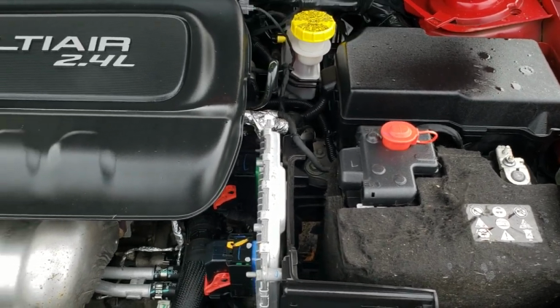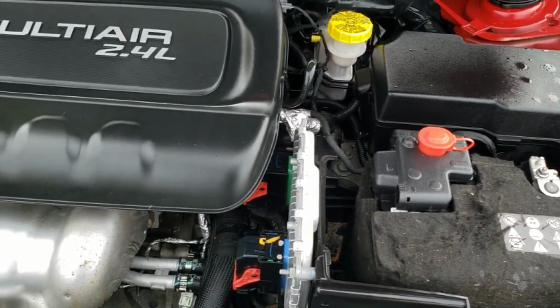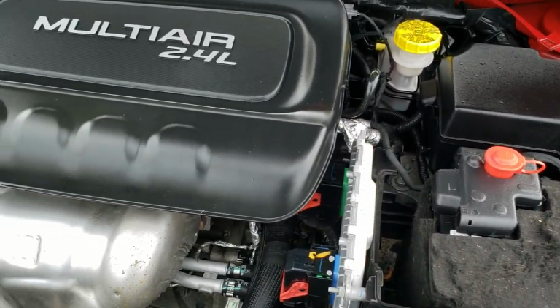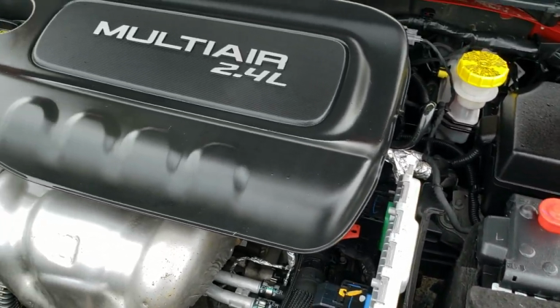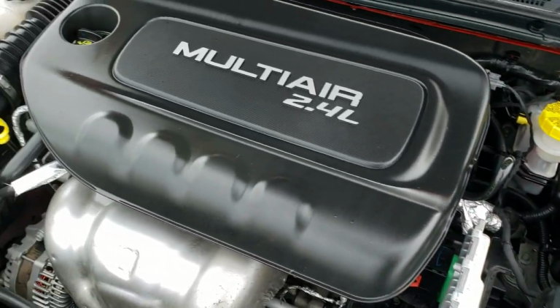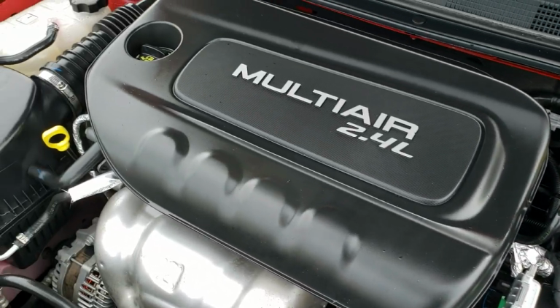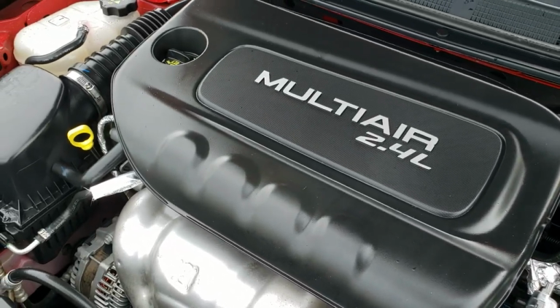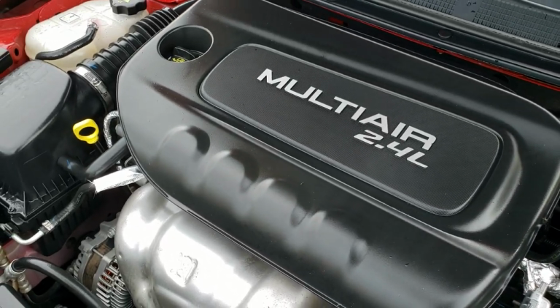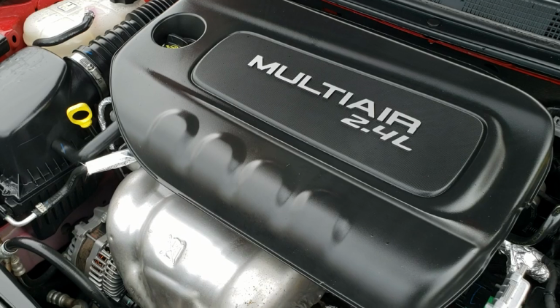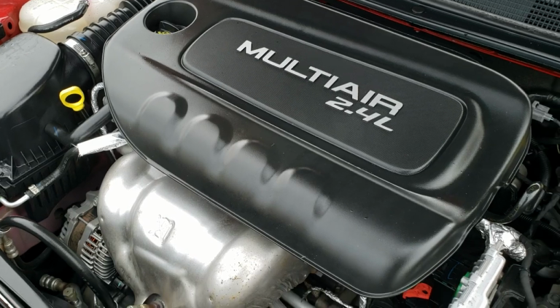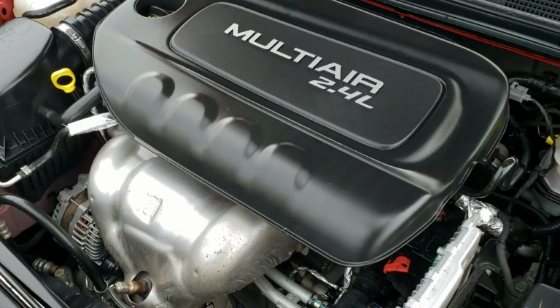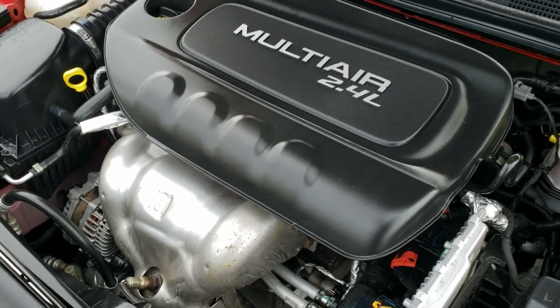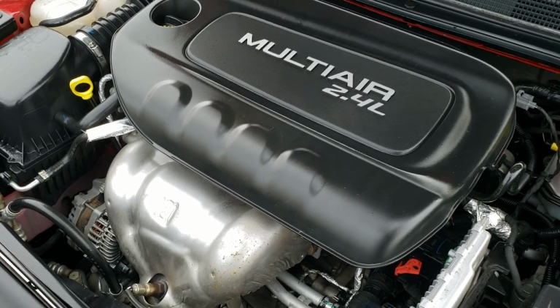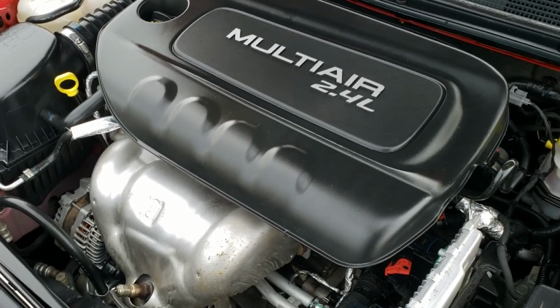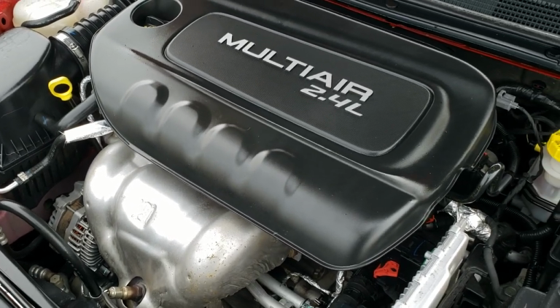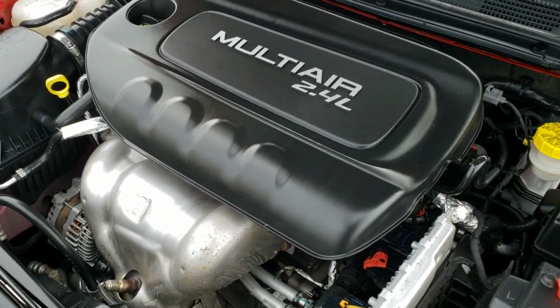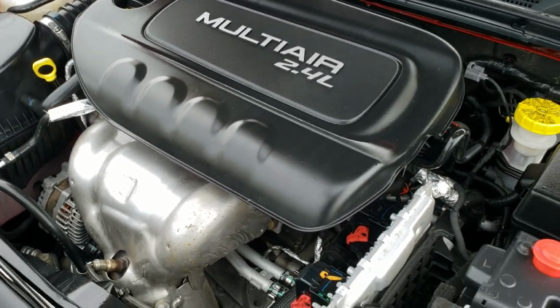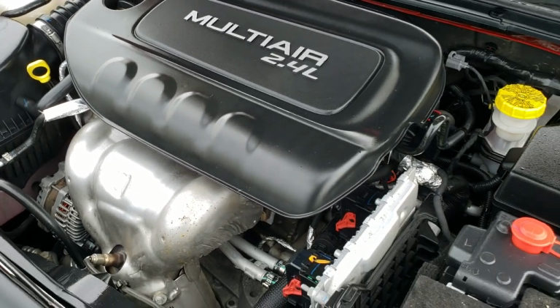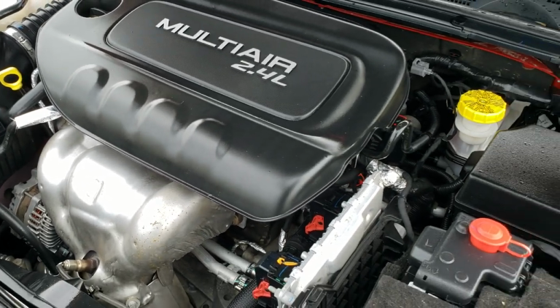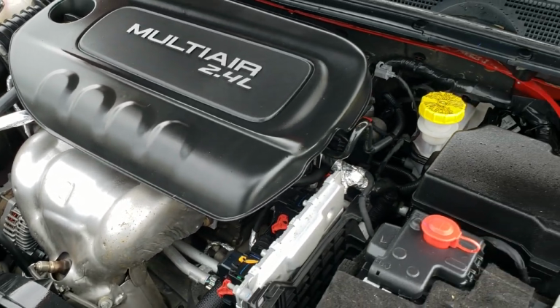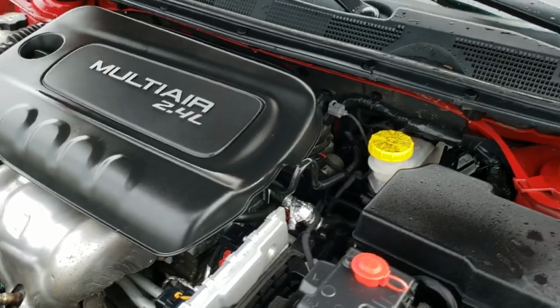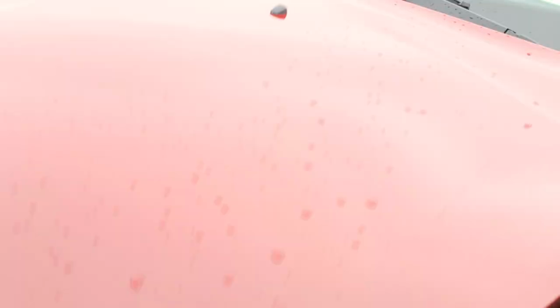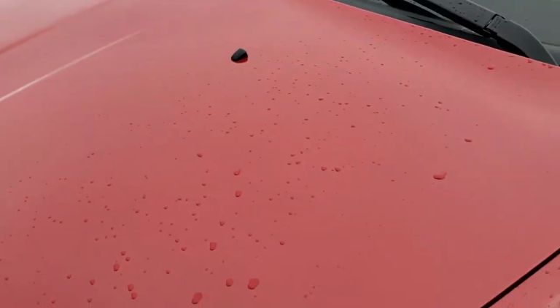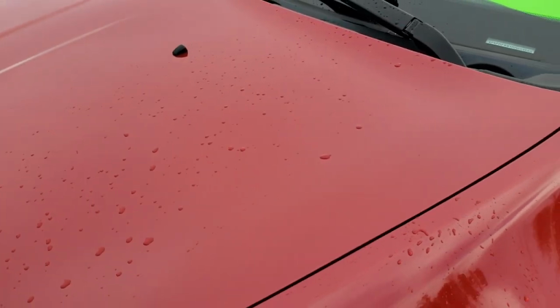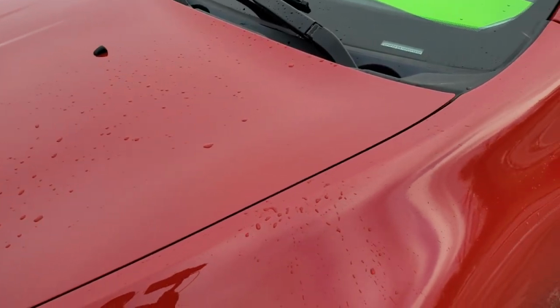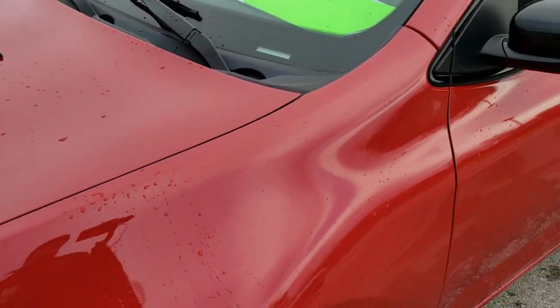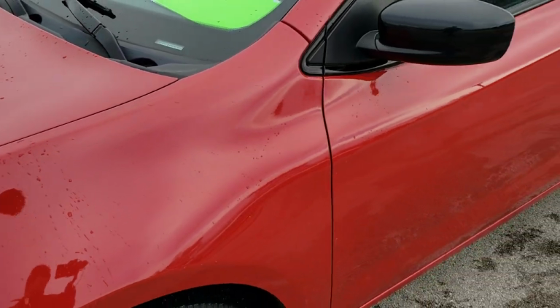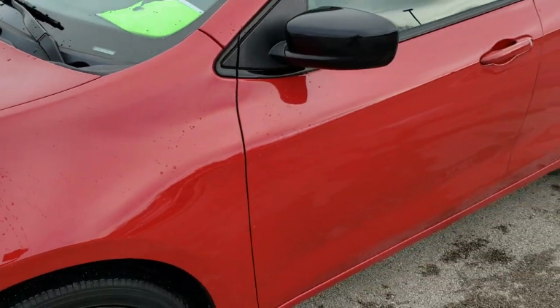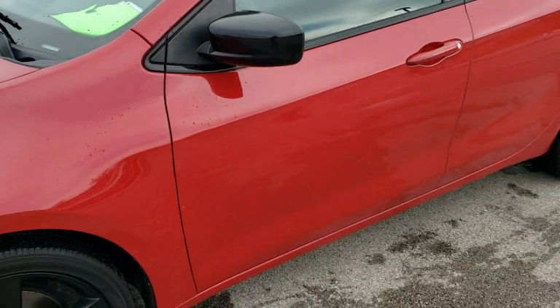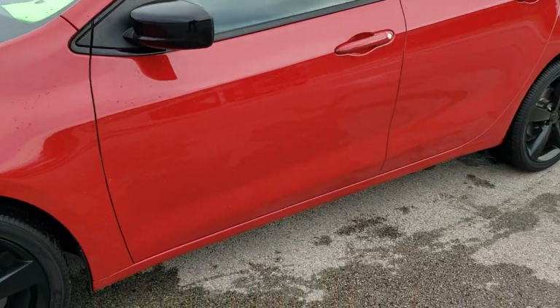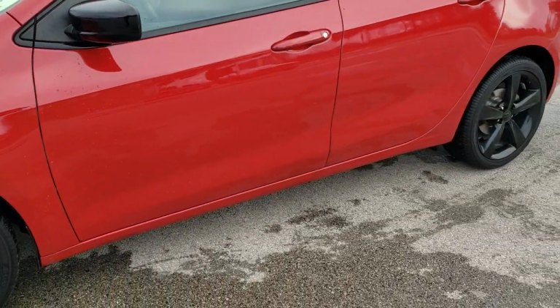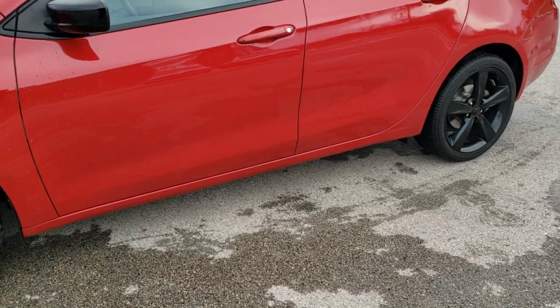It has 184 horsepower. This car has been fully safetied and inspected — it has a fresh oil and filter change, all the fluids have been checked and topped off, and it has brand new brakes all the way around.